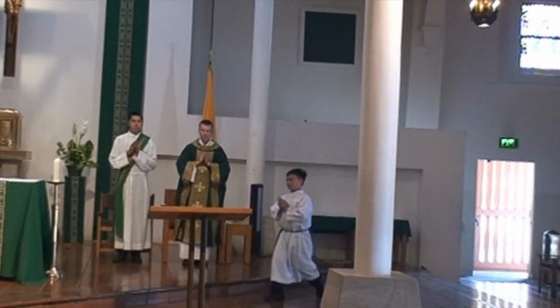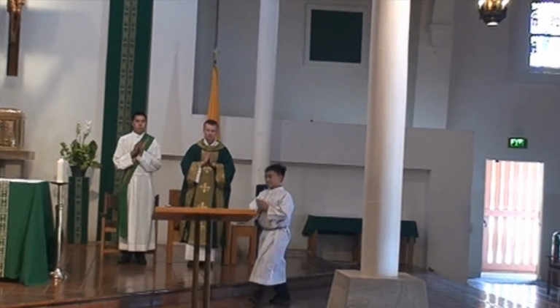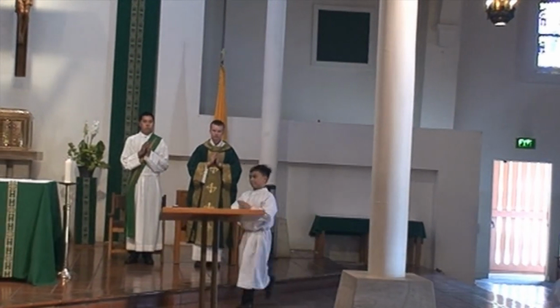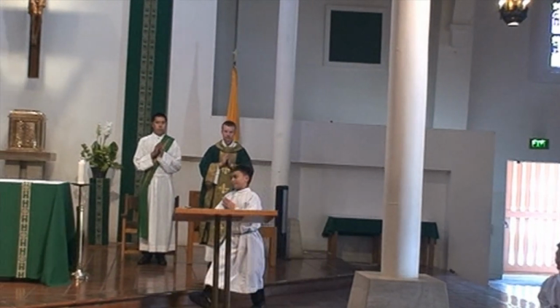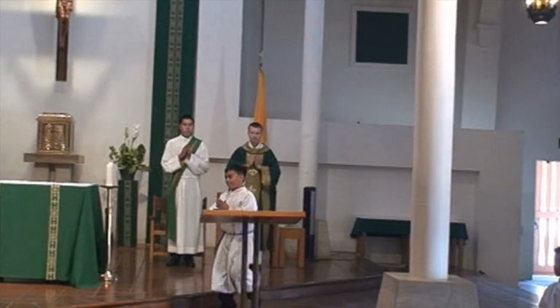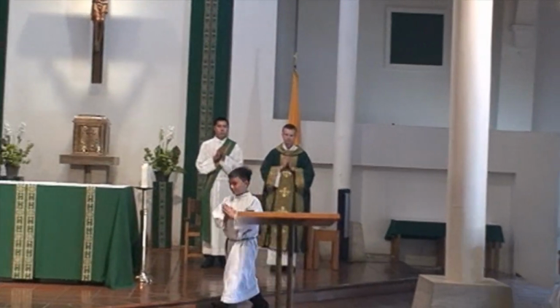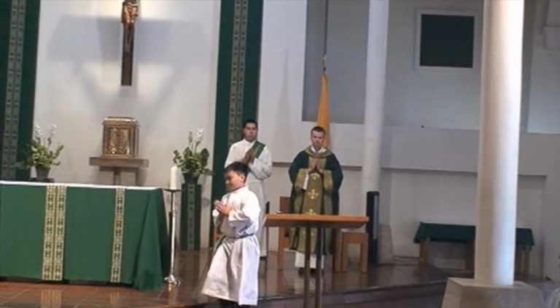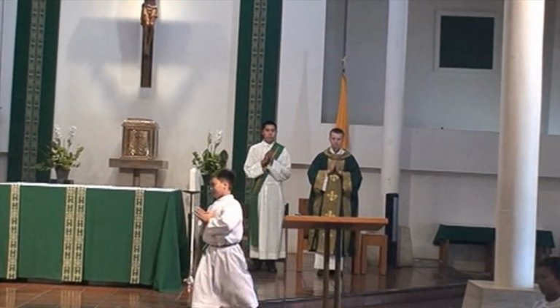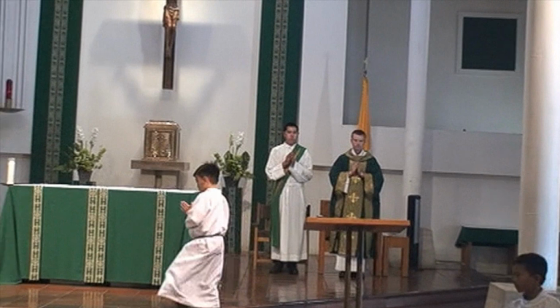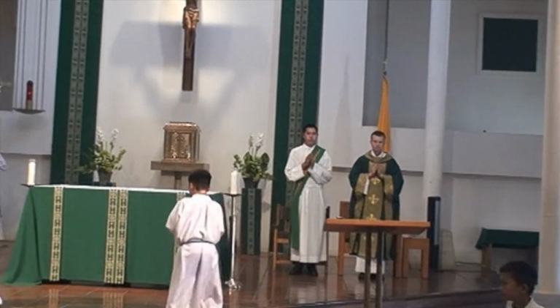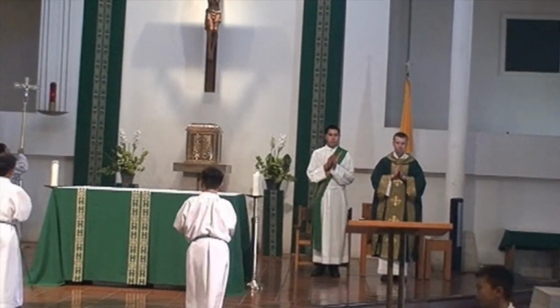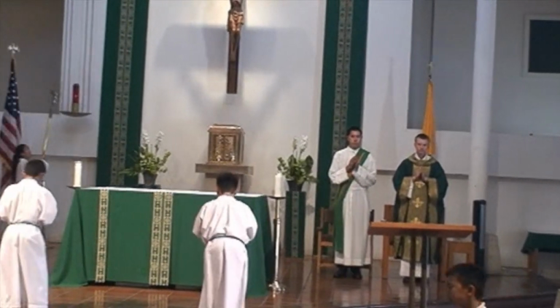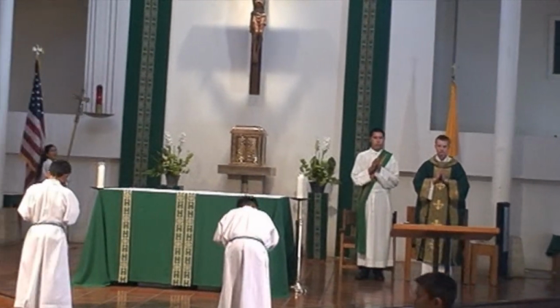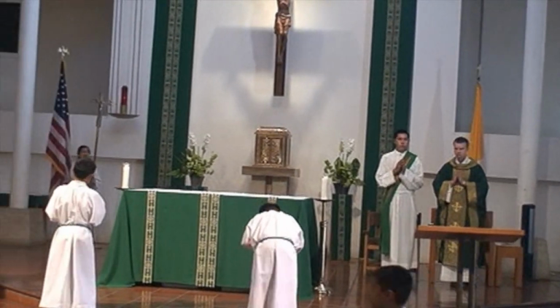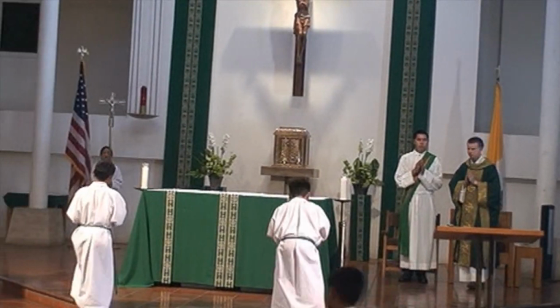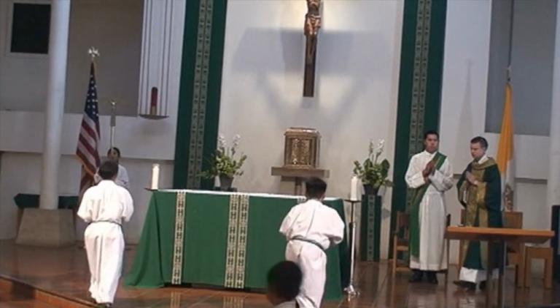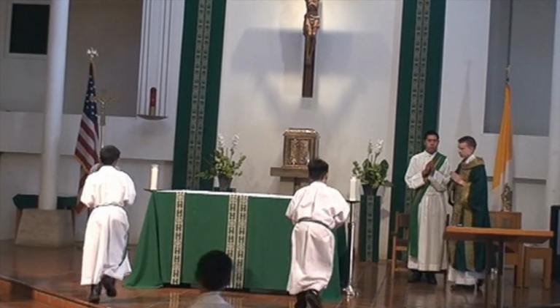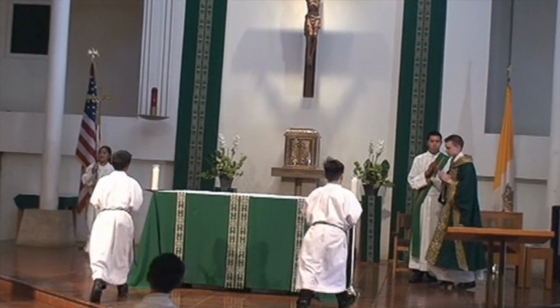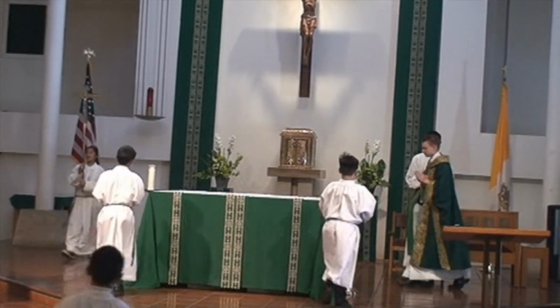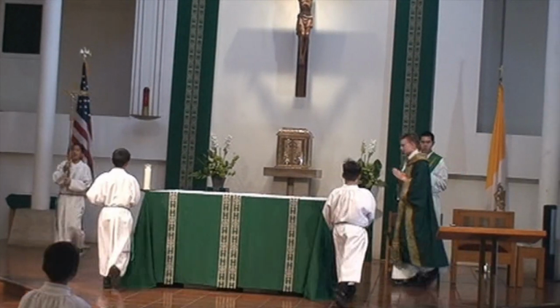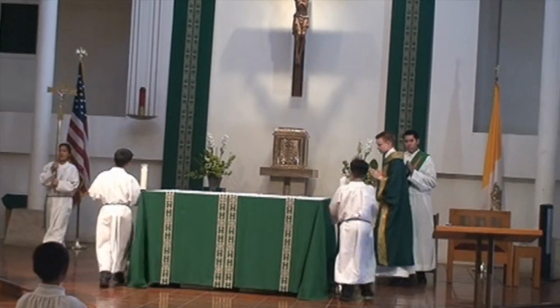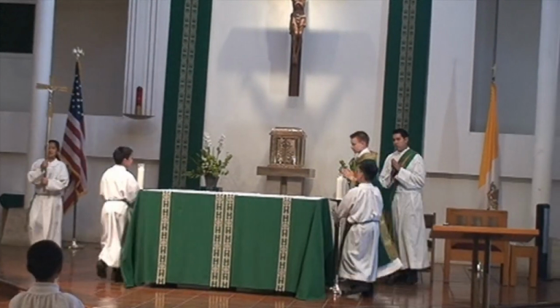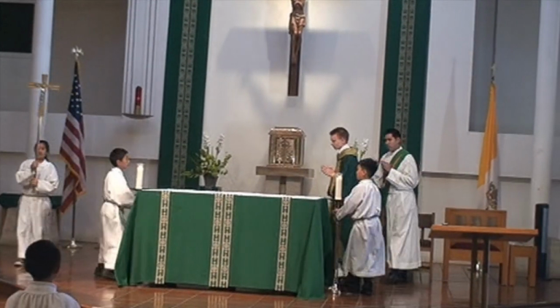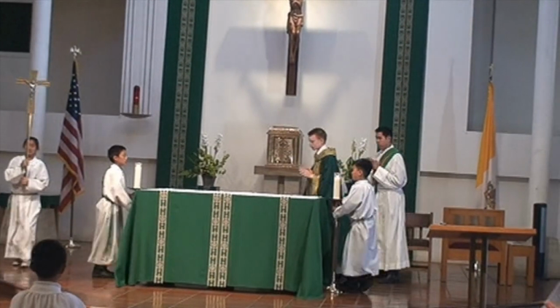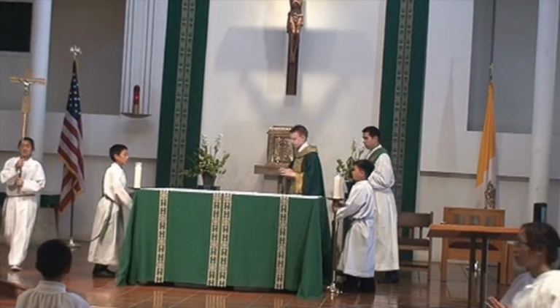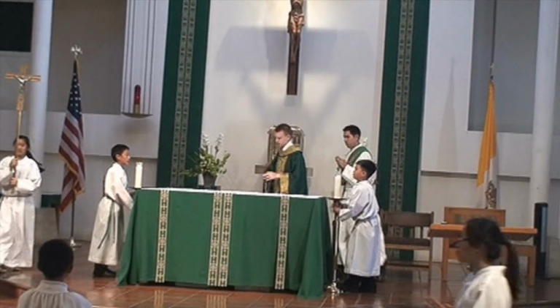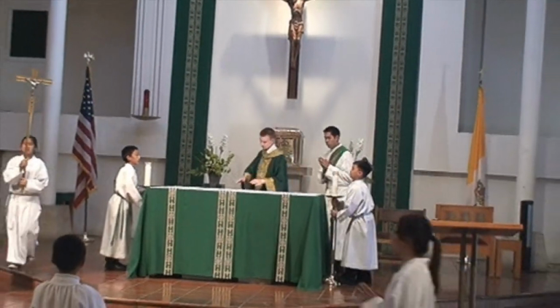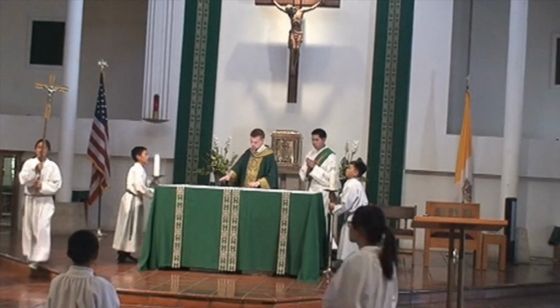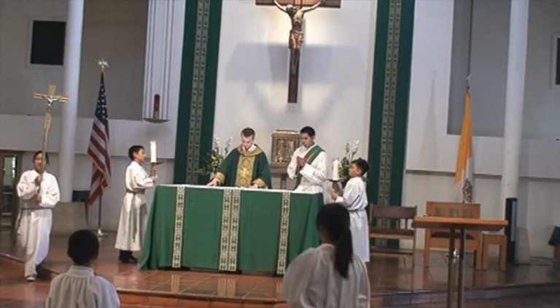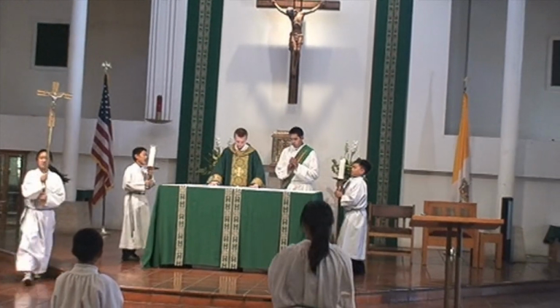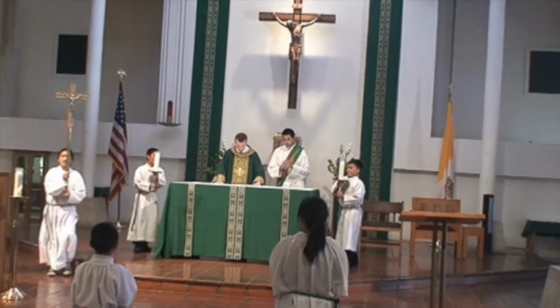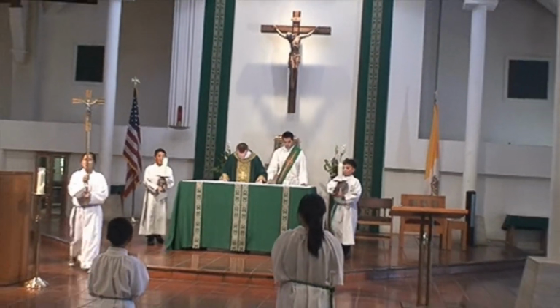The candle bearers and the crucifer will then get the candles and the cross. The other altar servers will line up at the bottom of the steps.